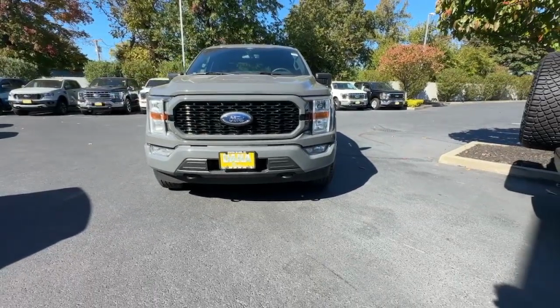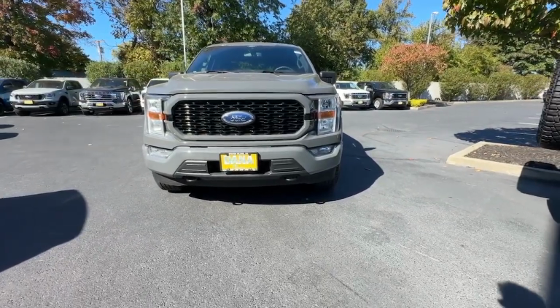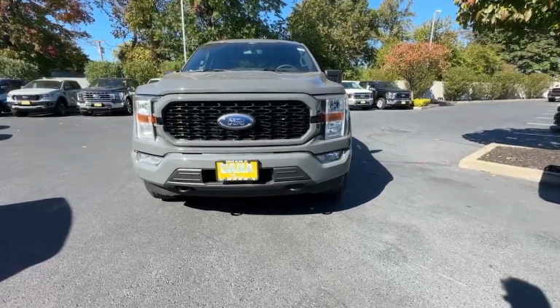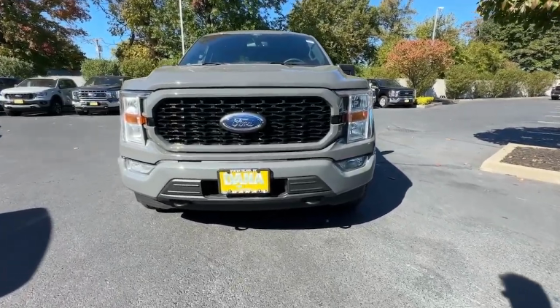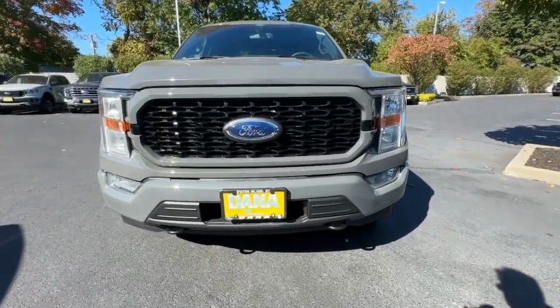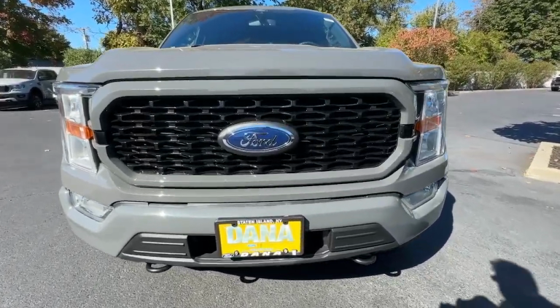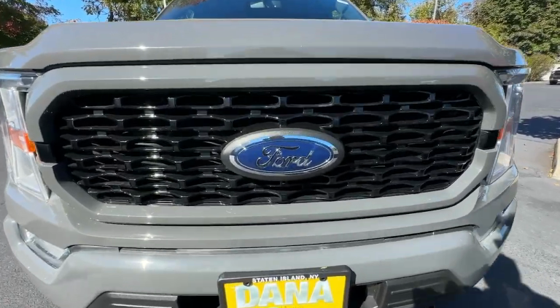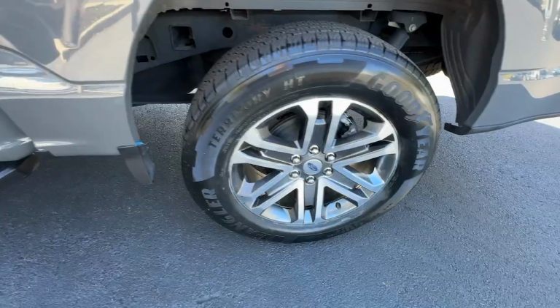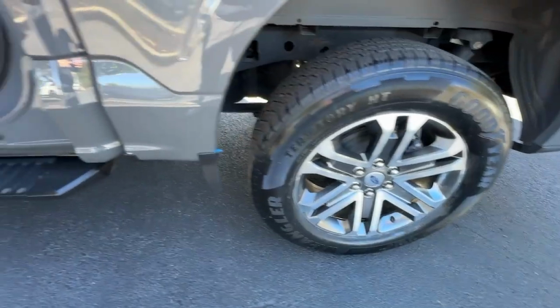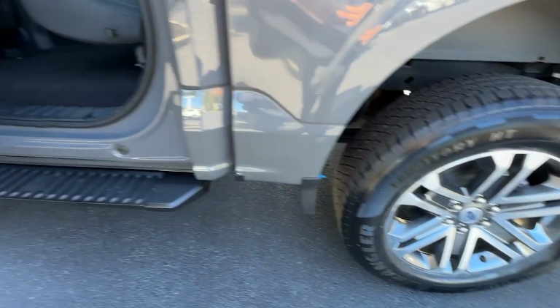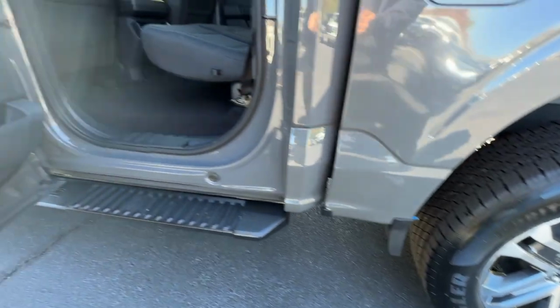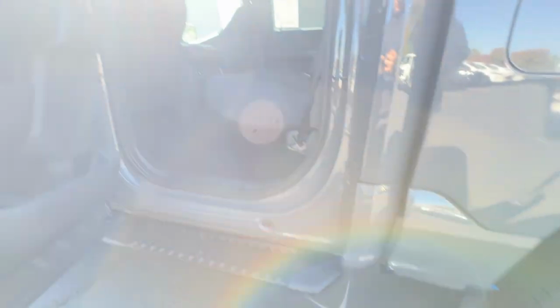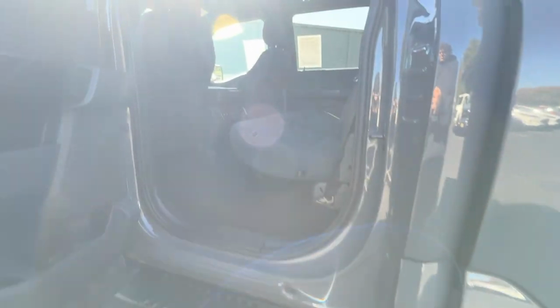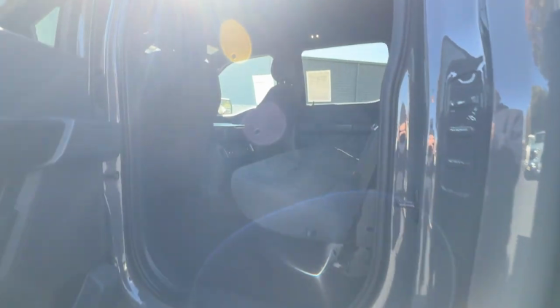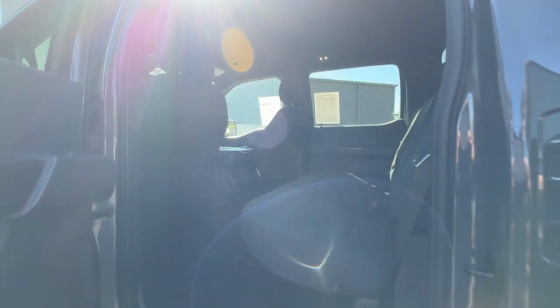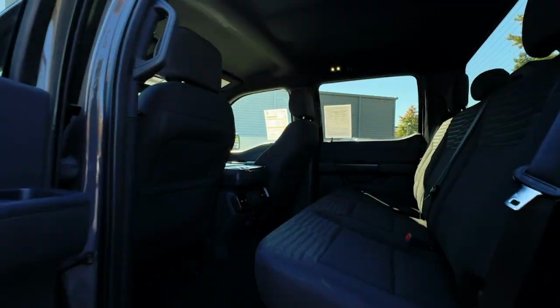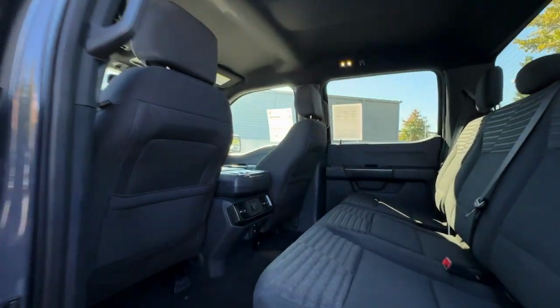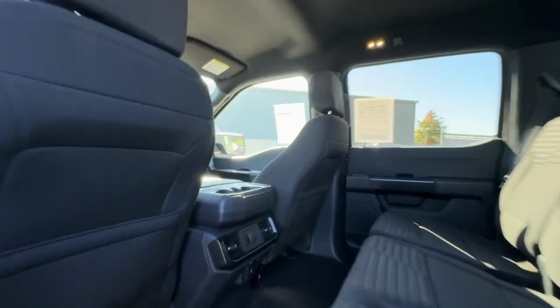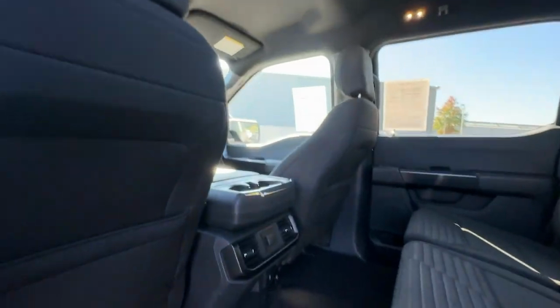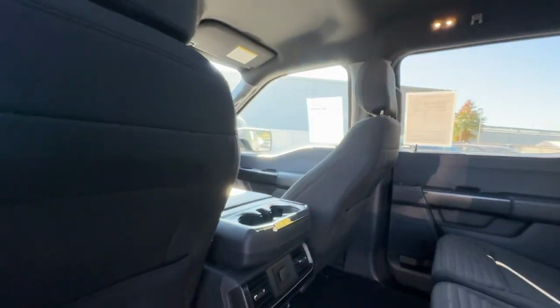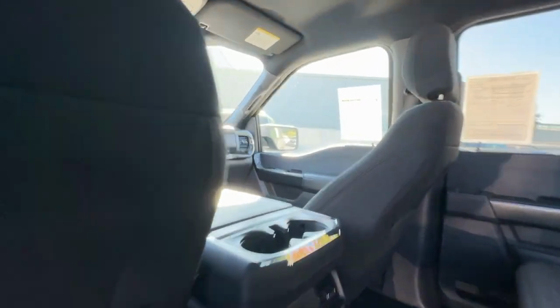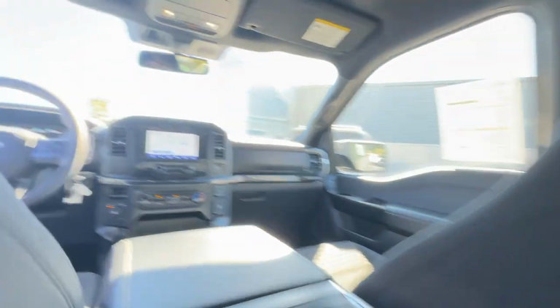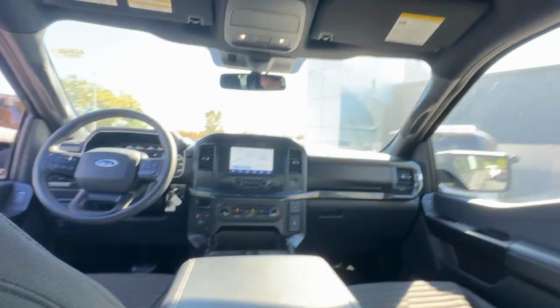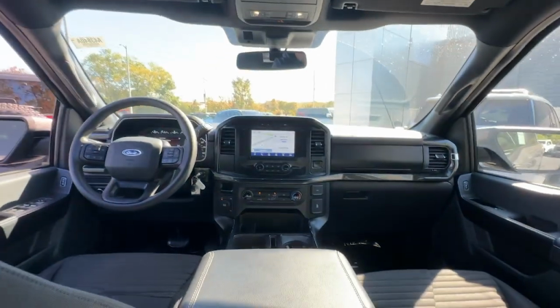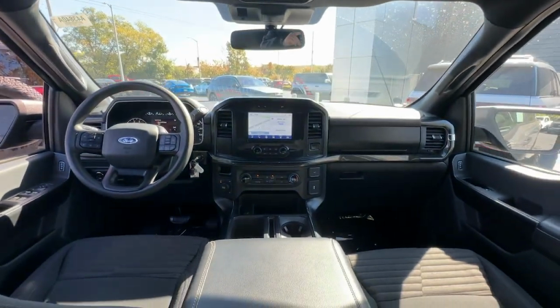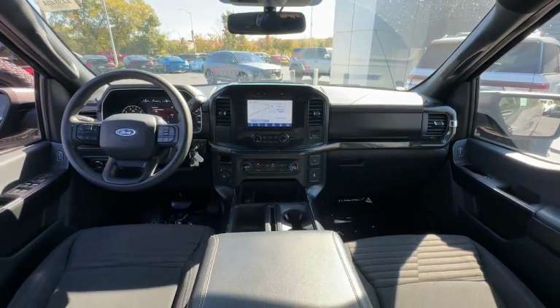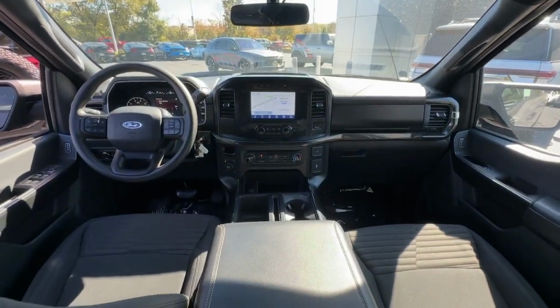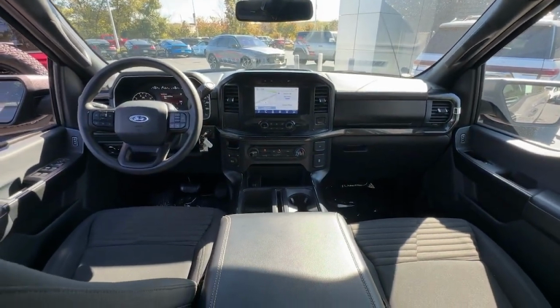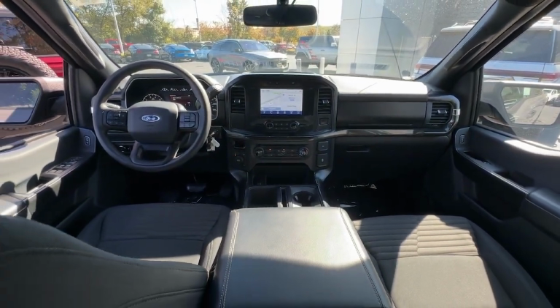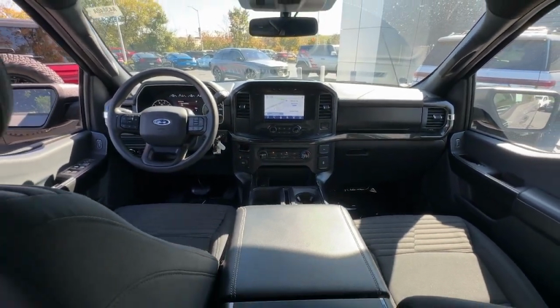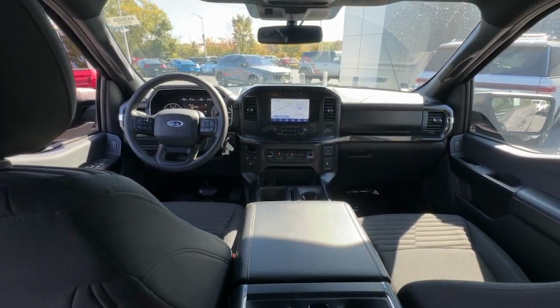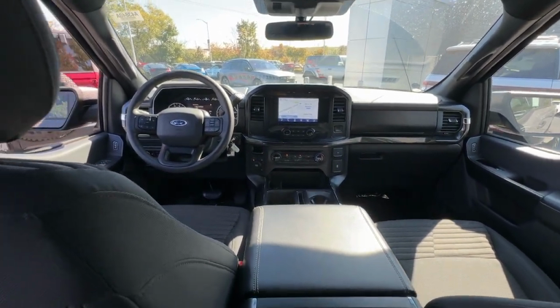Intelligent Auto On-Off High Beams, Pre-Collision System, Keyless Entry, Satellite Radio, Backup Camera, Lane Keeping Assist, Heated Mirrors, Fog Lamps, Aluminum Wheels, Trailer Hitch.